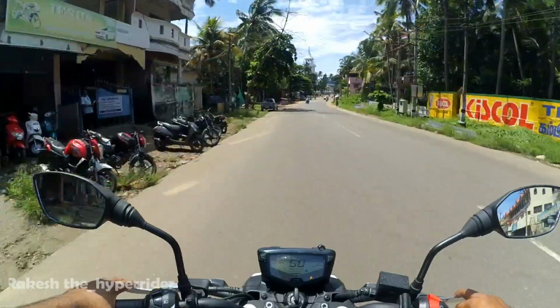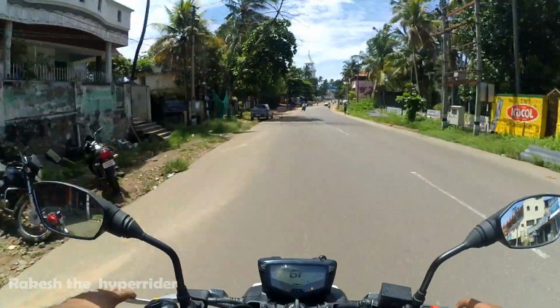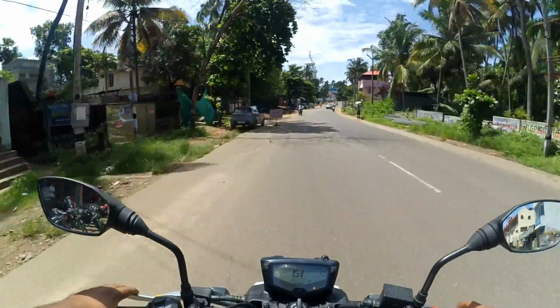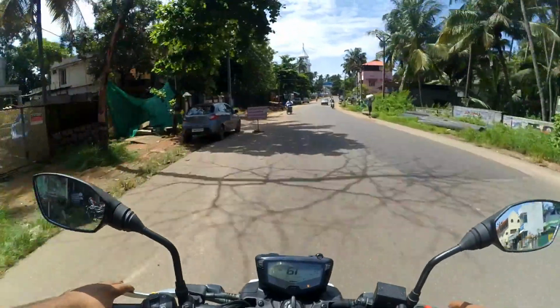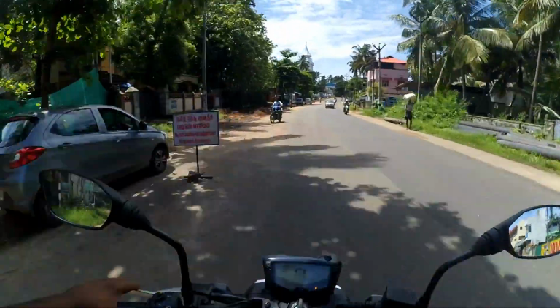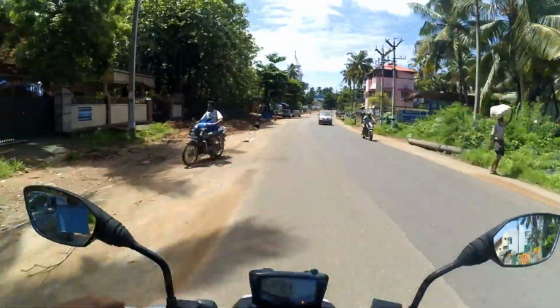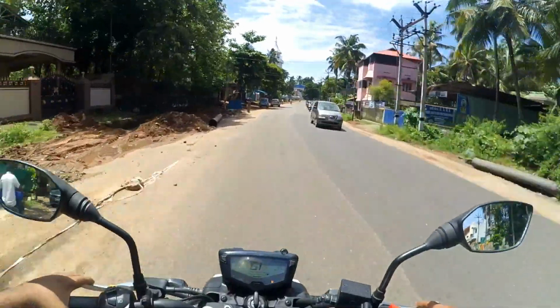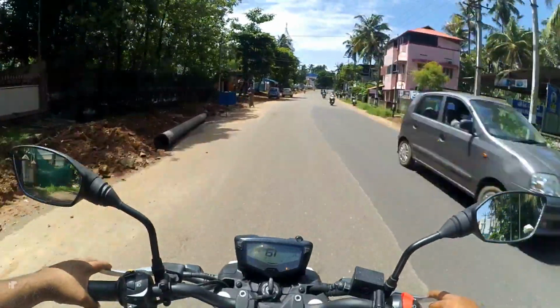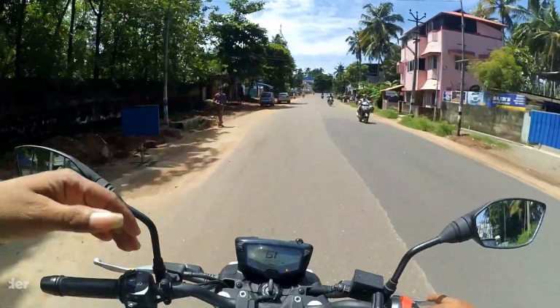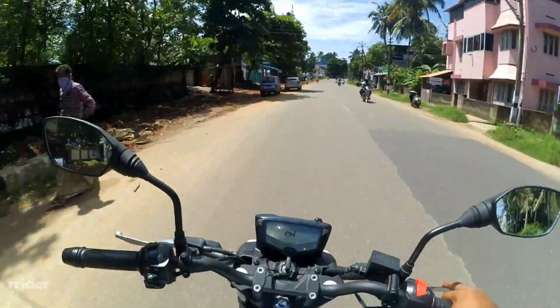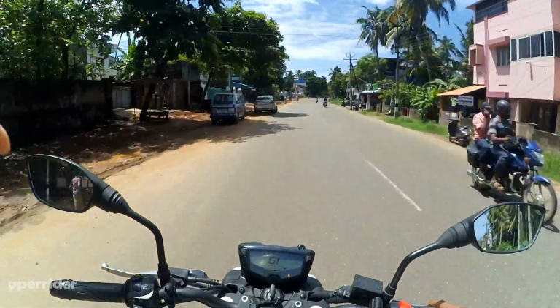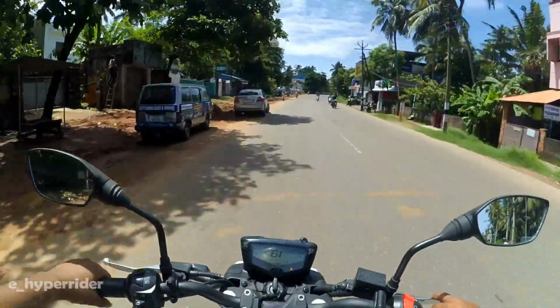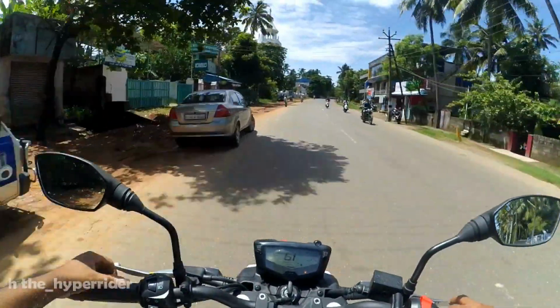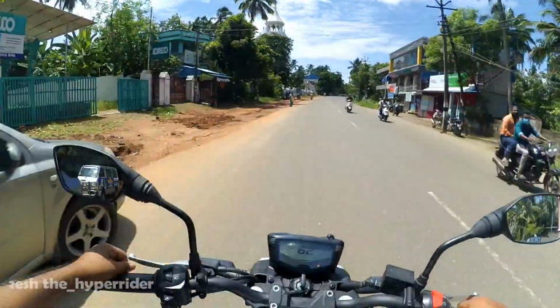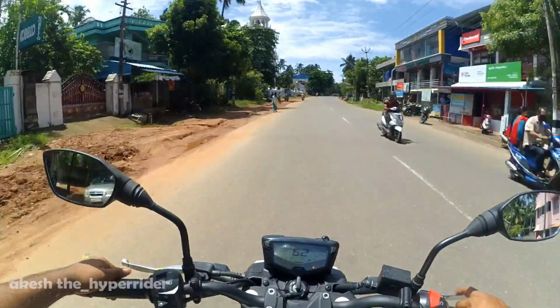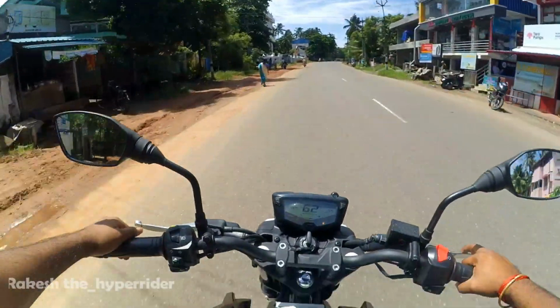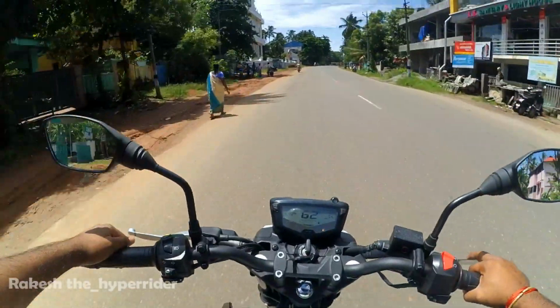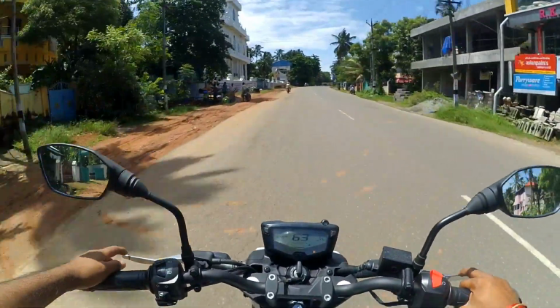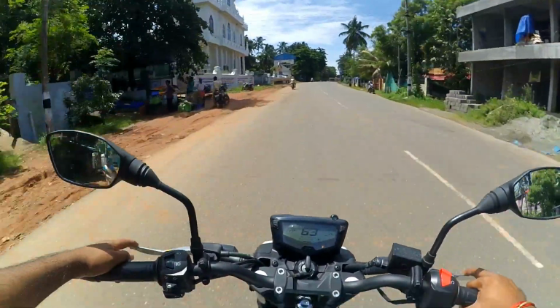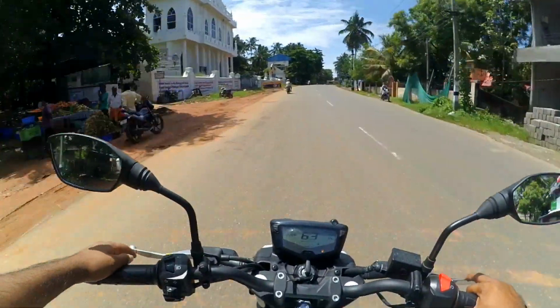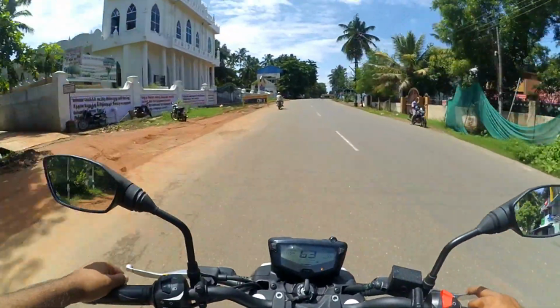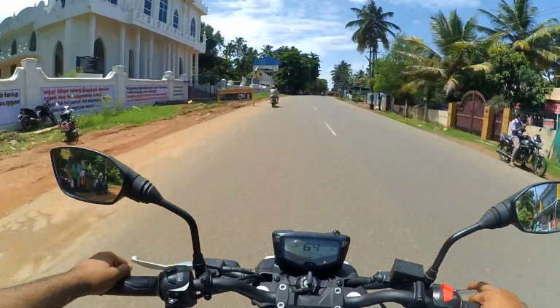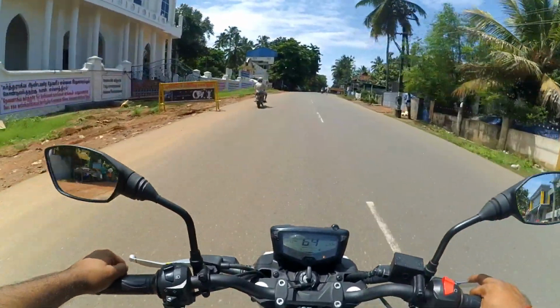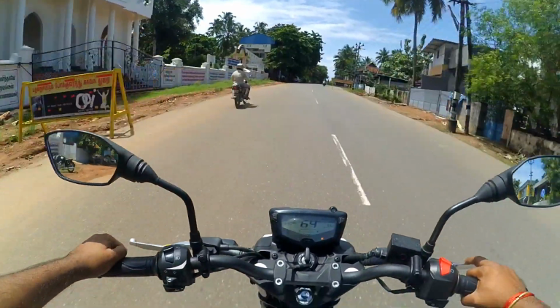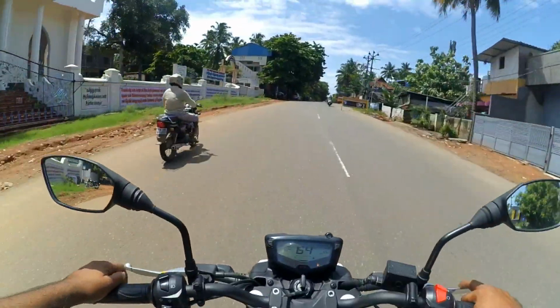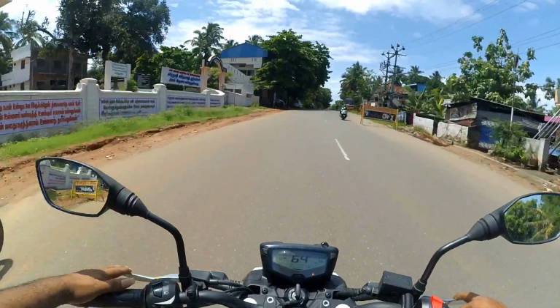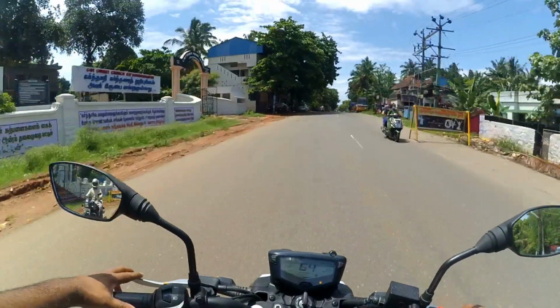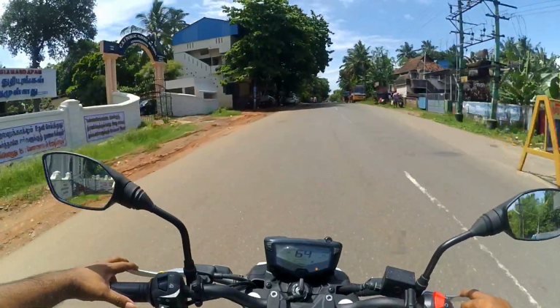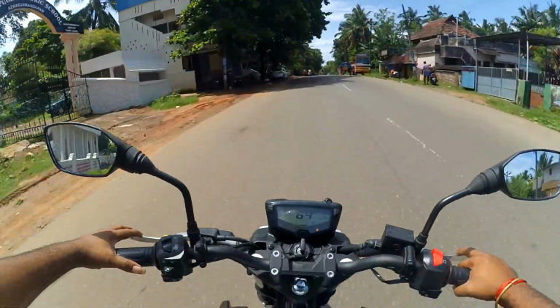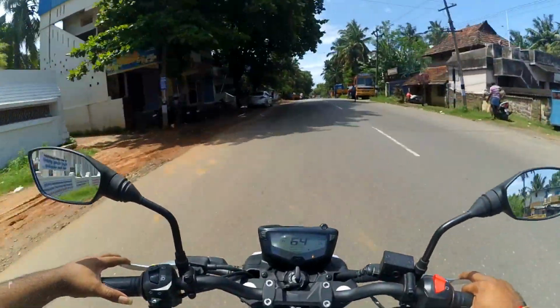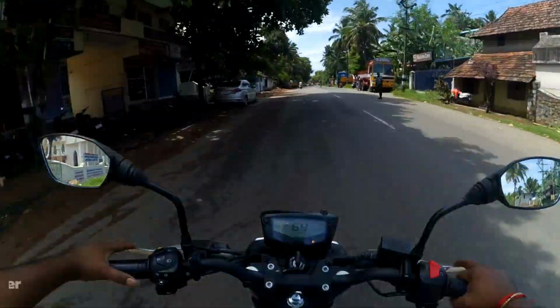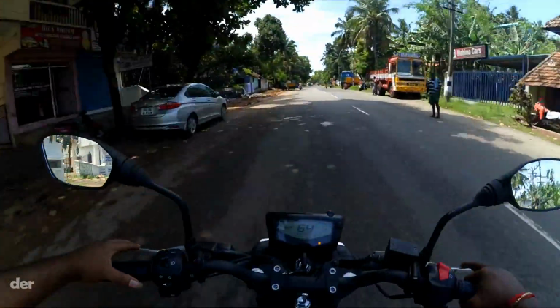In terms of touring performance, the highway experience is smooth at 8200 RPM. The speed is stable. You can get a fuel tank of 12 liters.